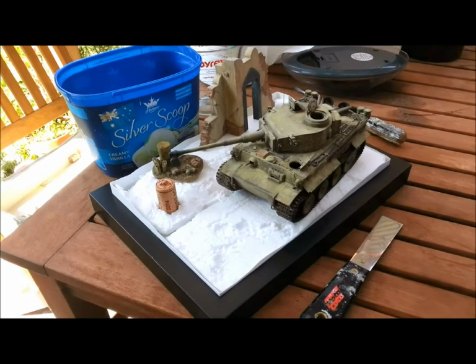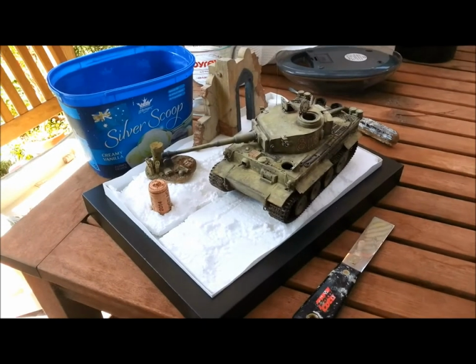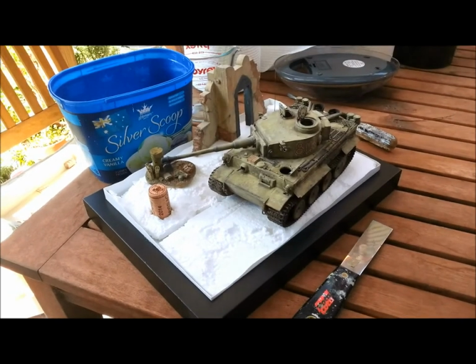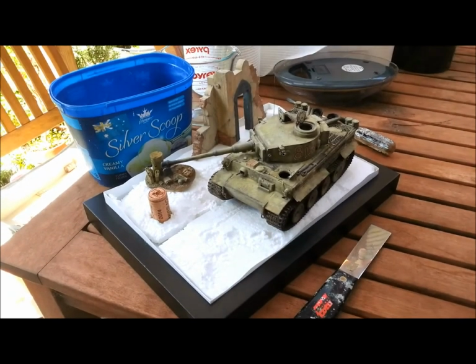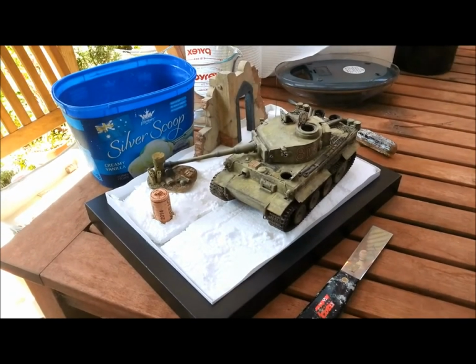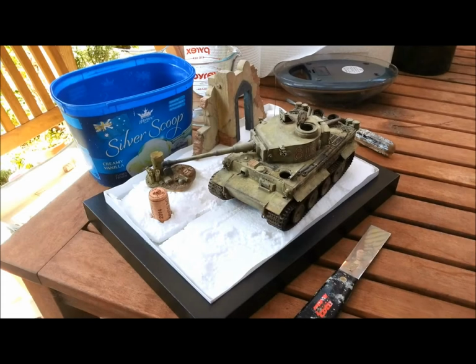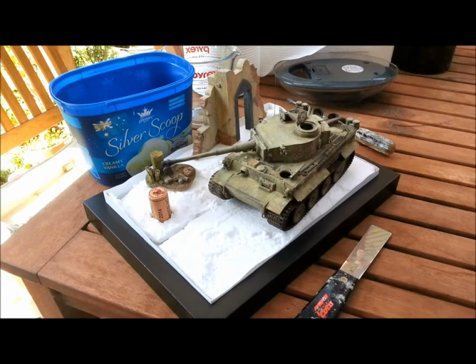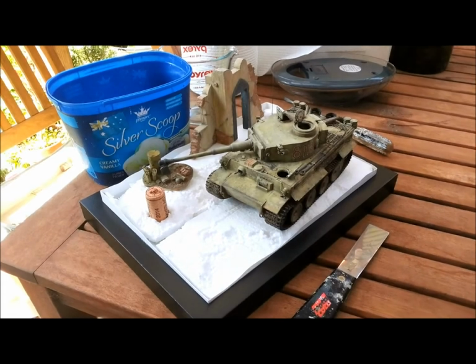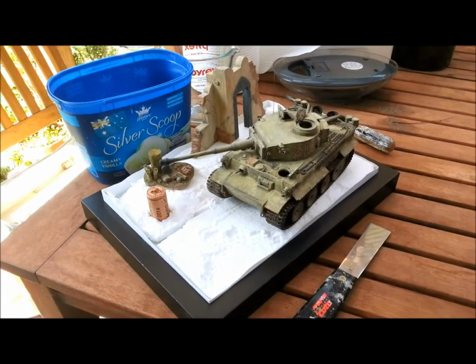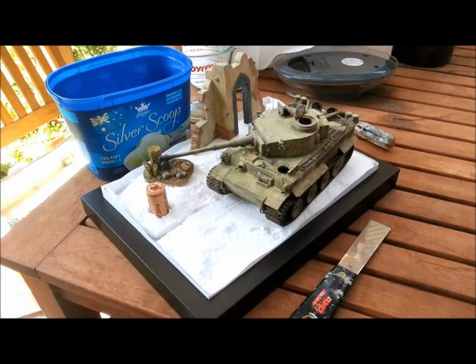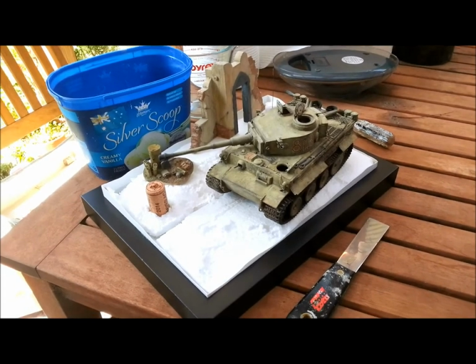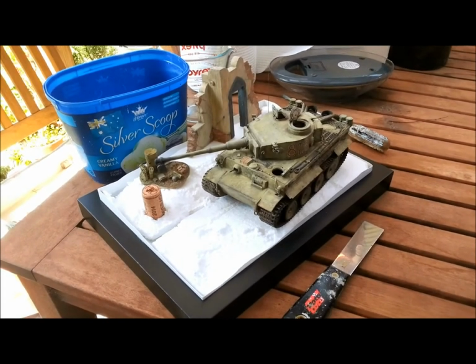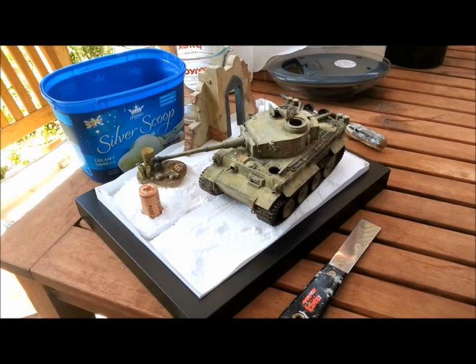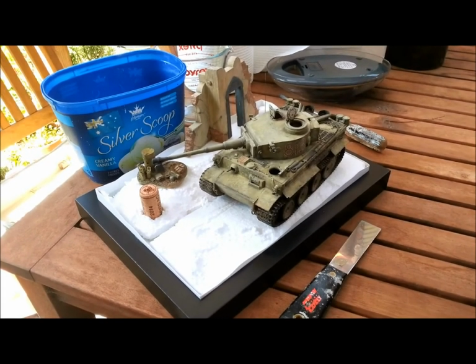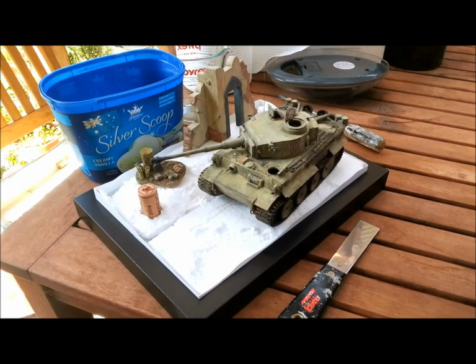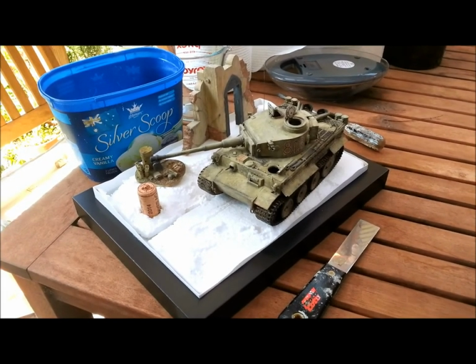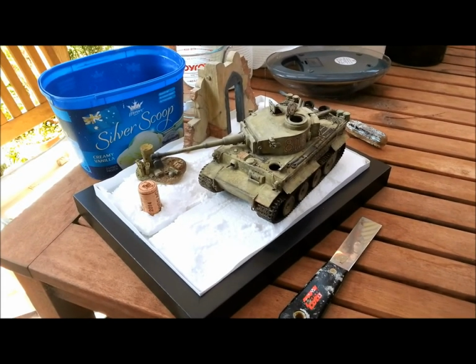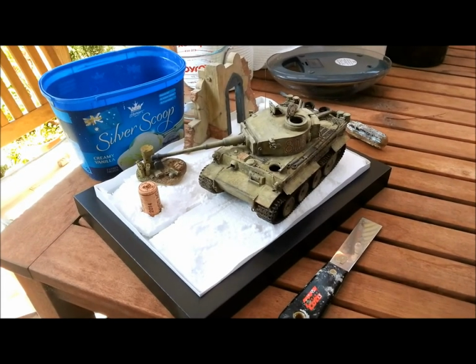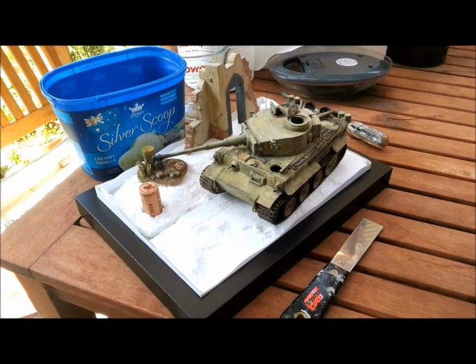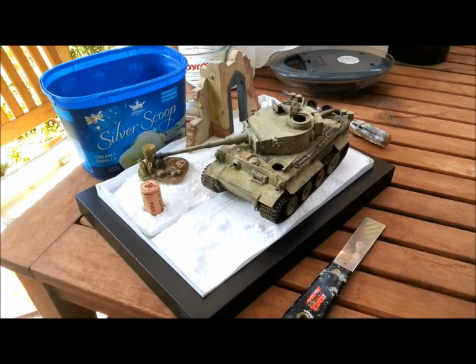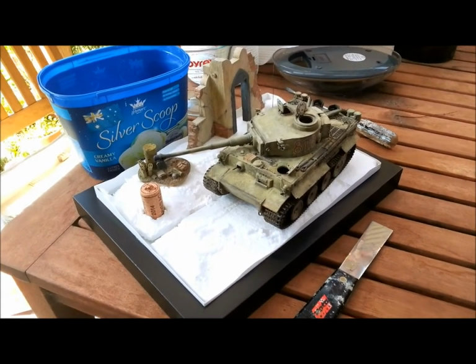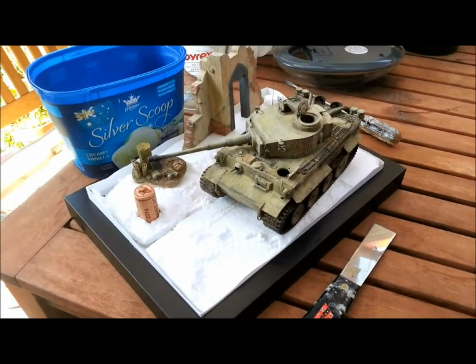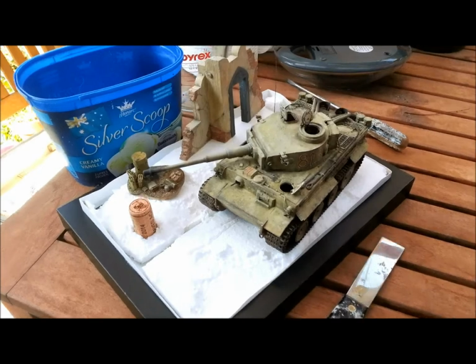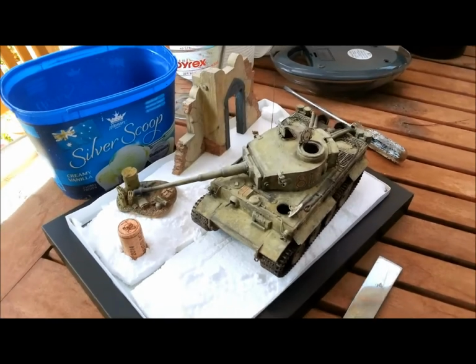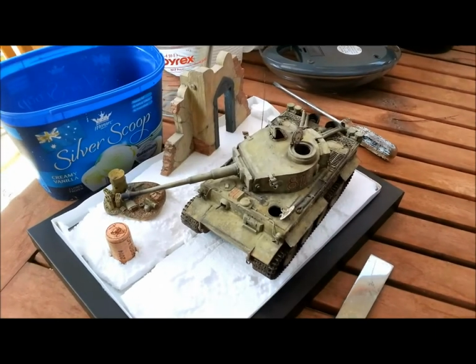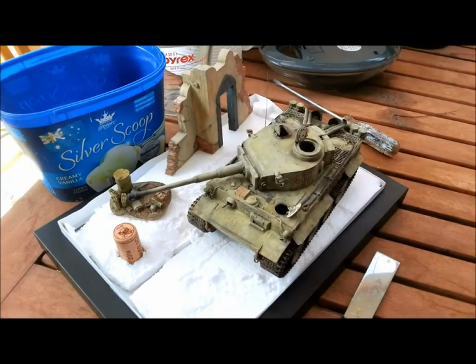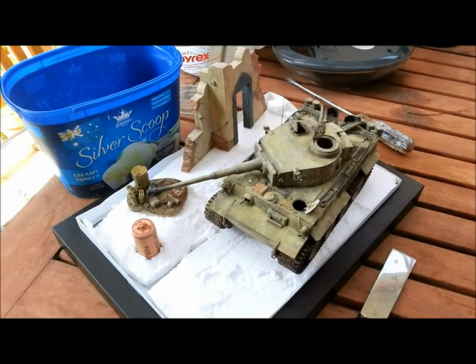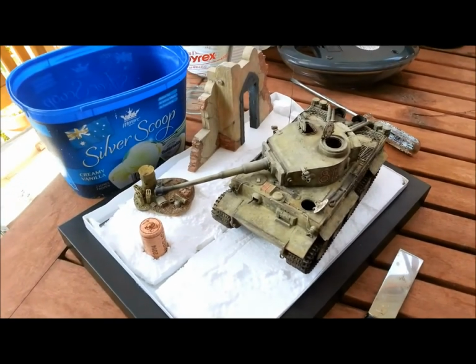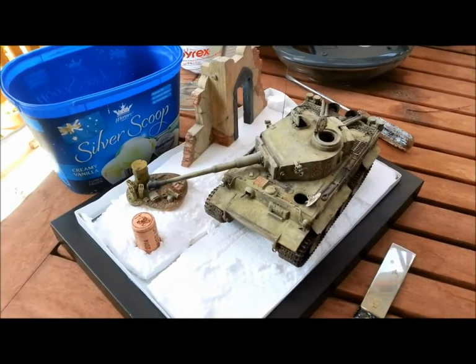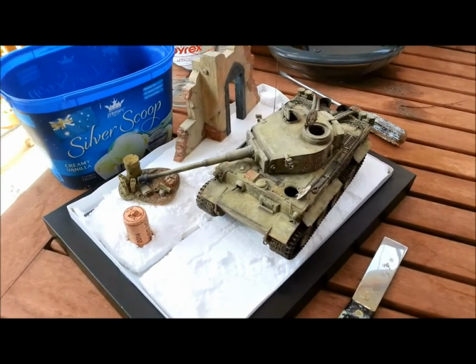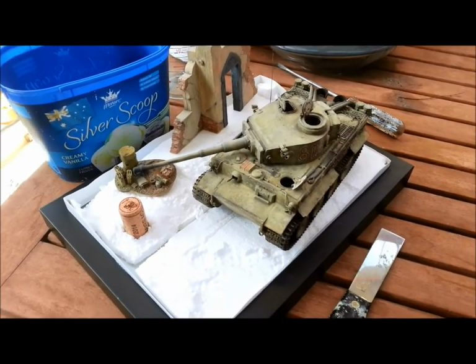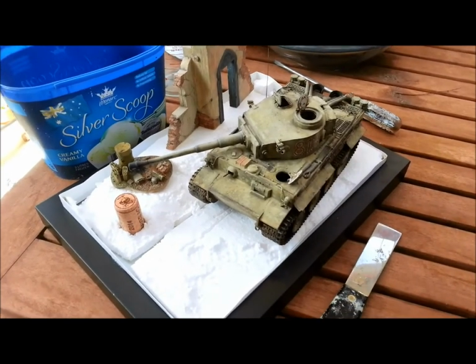Hi, welcome to Dave's Model Workshop. Today I'm going to show you how to put in groundwork onto a diorama. So I've got my Tunisian Tiger diorama ready to go here.